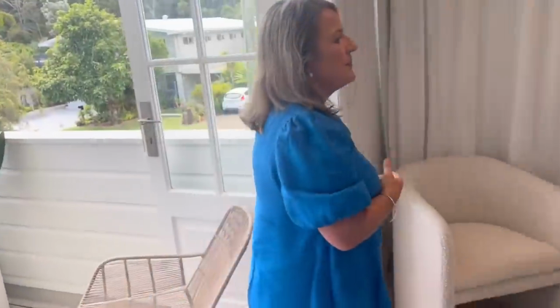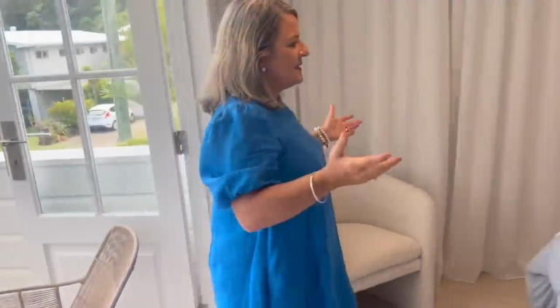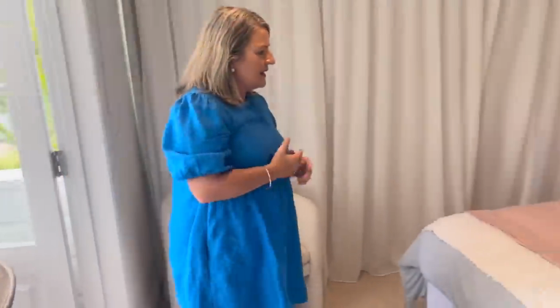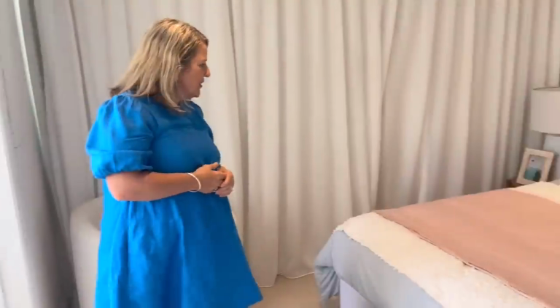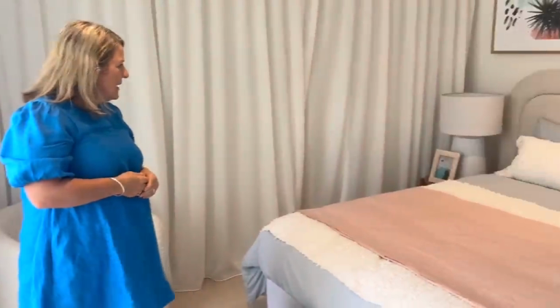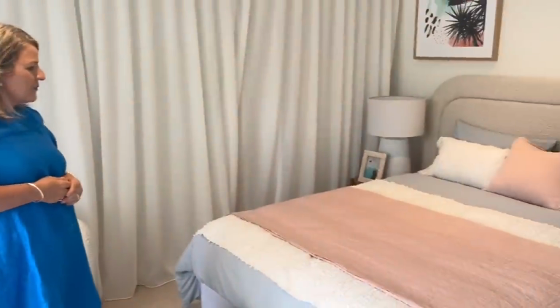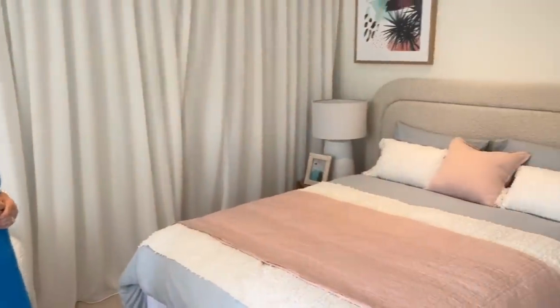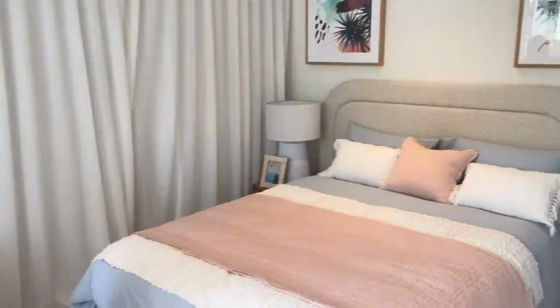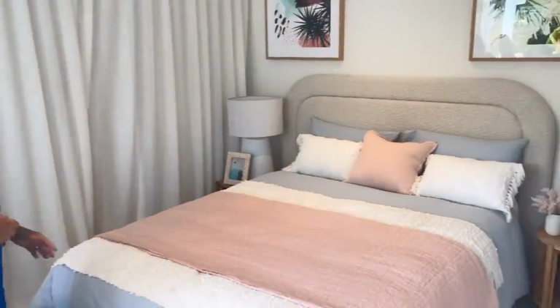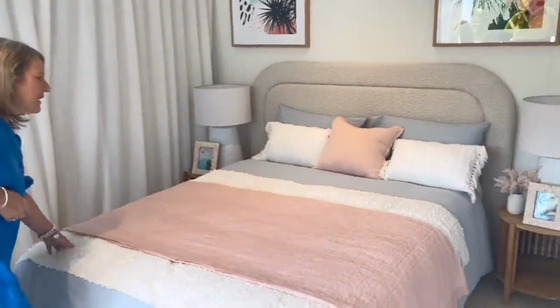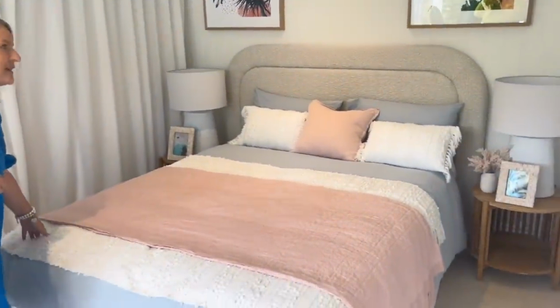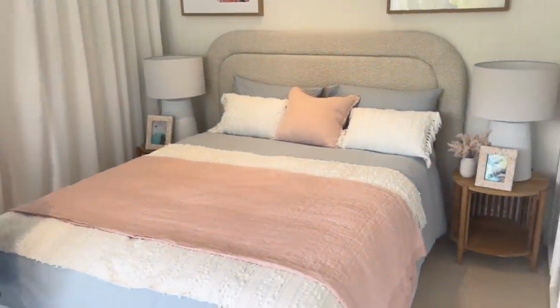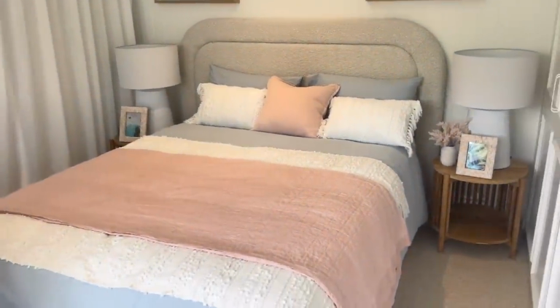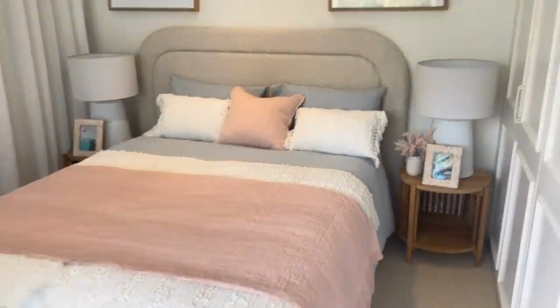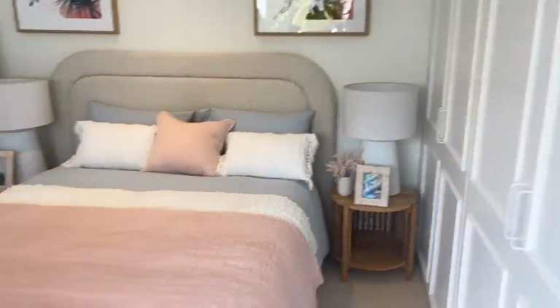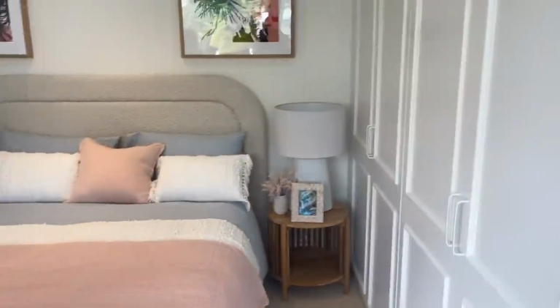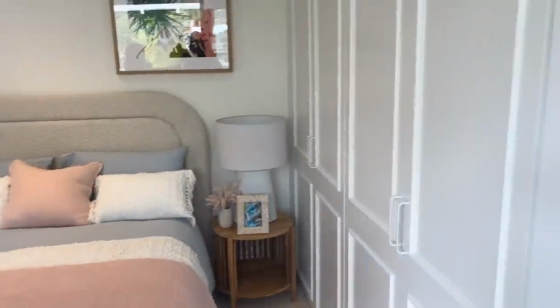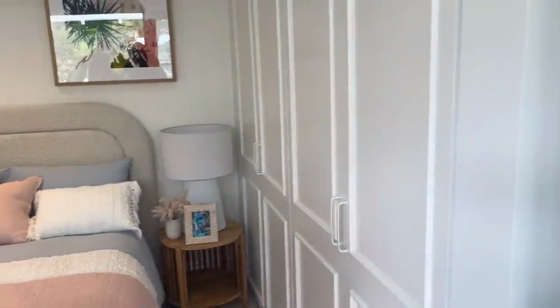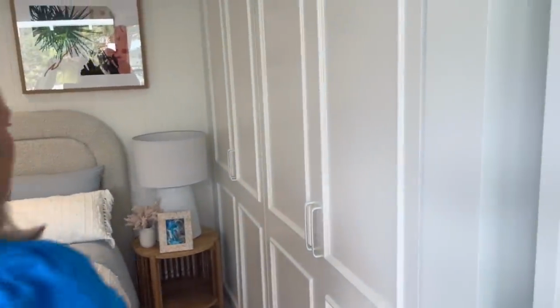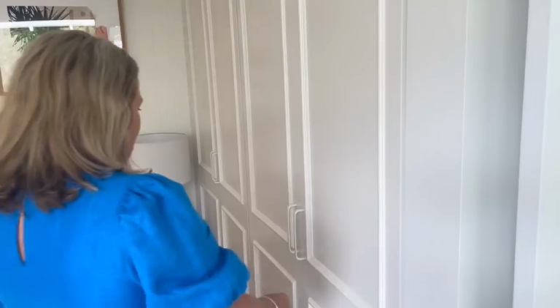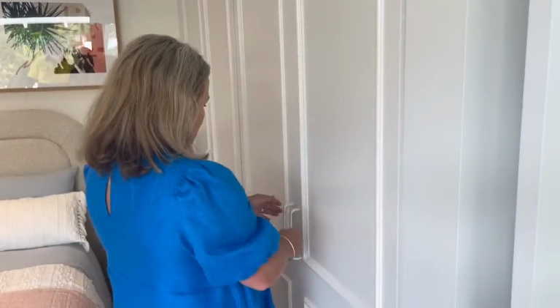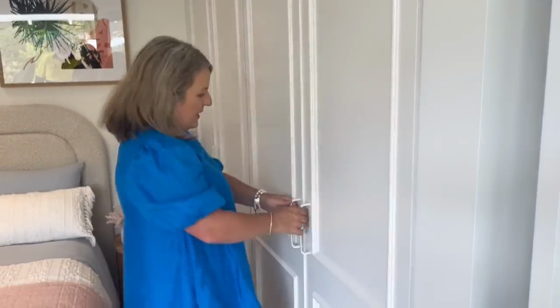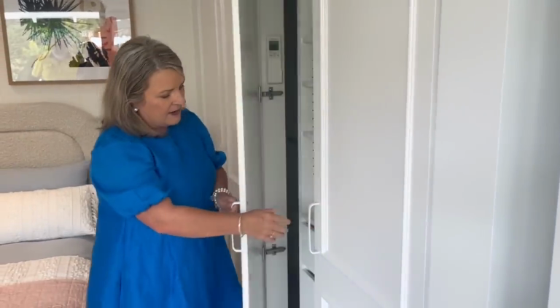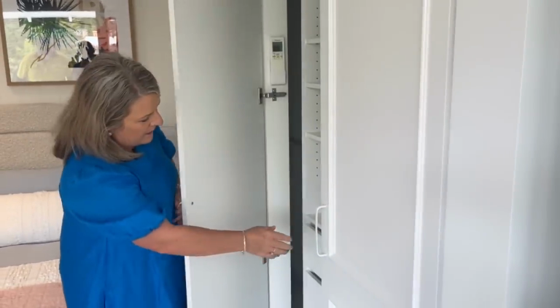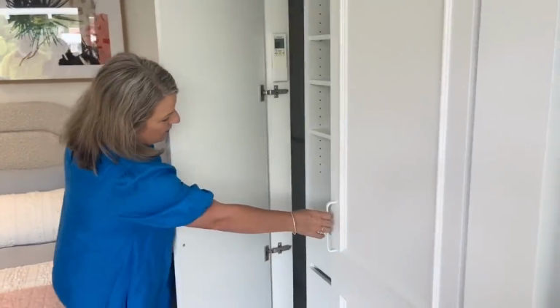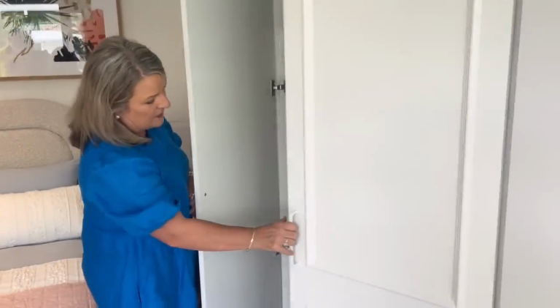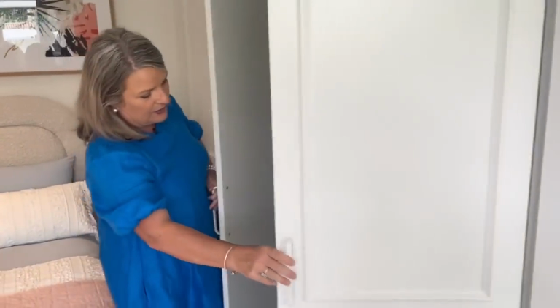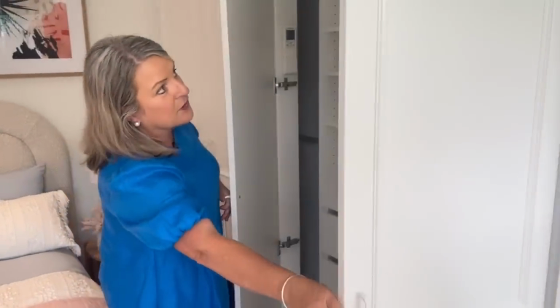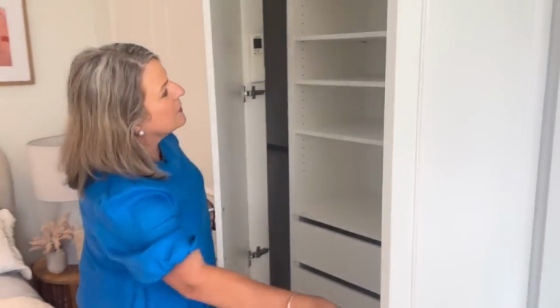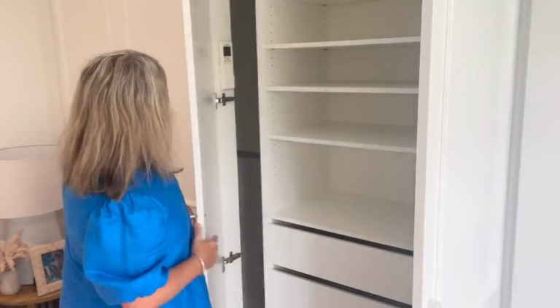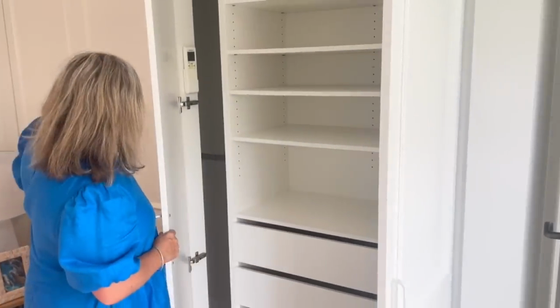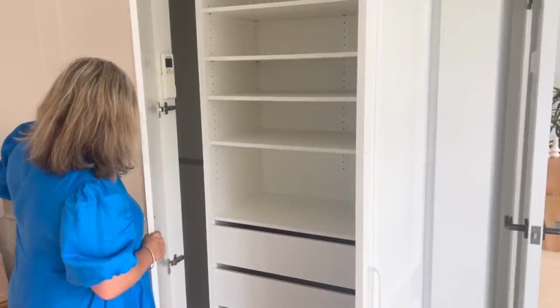And this is another bedroom here — beautiful. I love the styling, great pastel colours. And then we've got our robes here as well — again another air conditioner, fan and robes. There's plenty of storage — two doors of them.